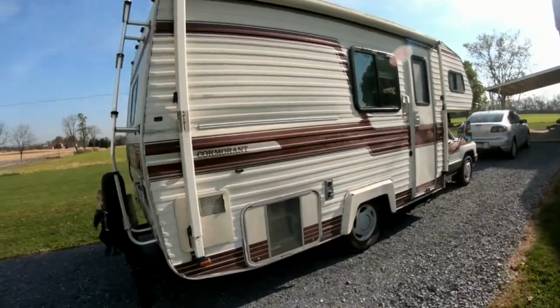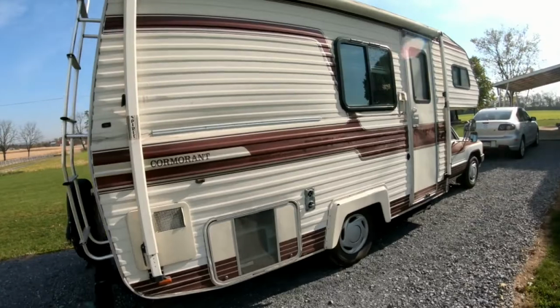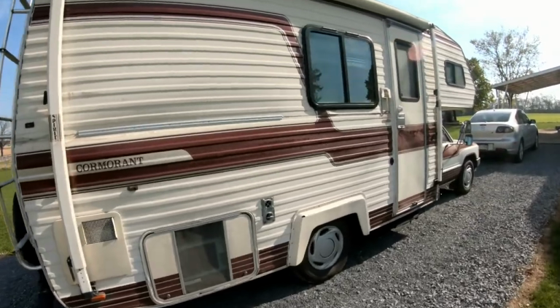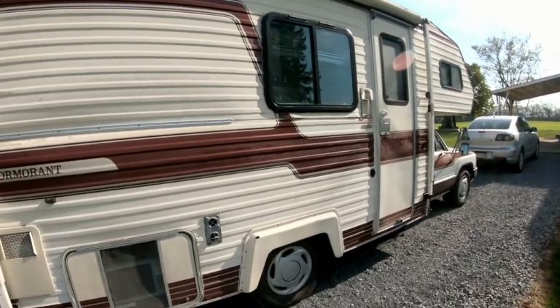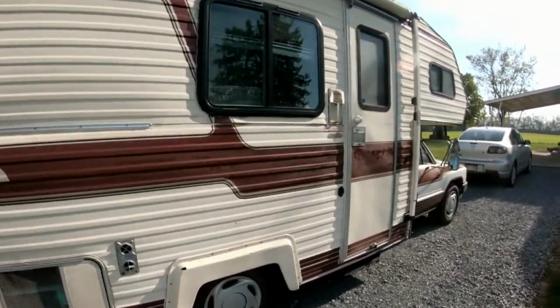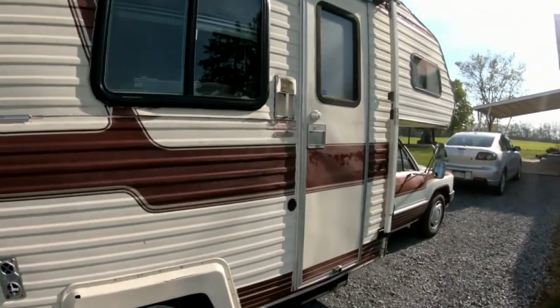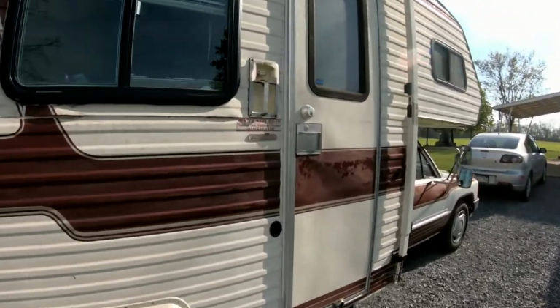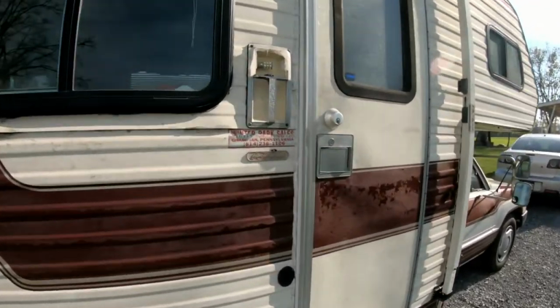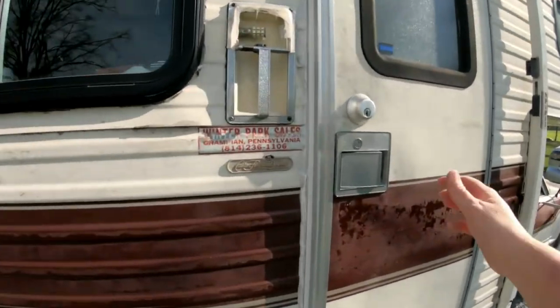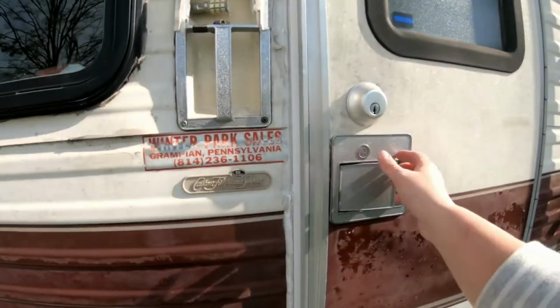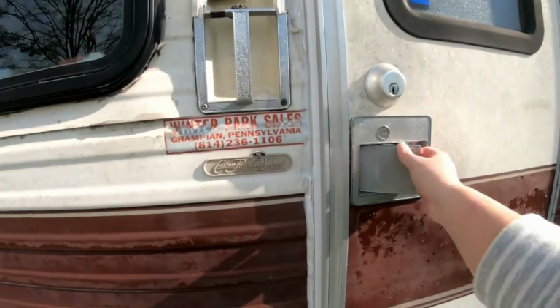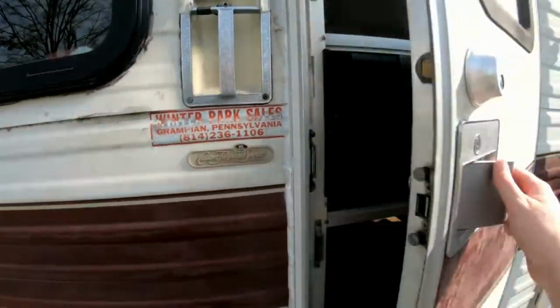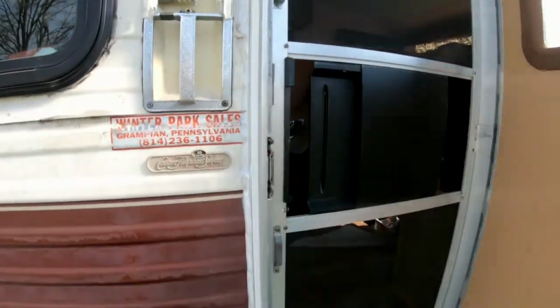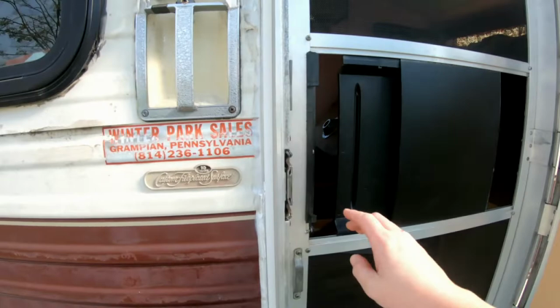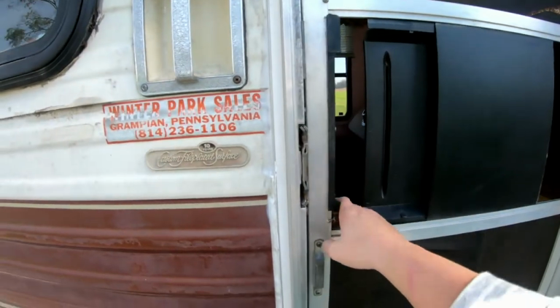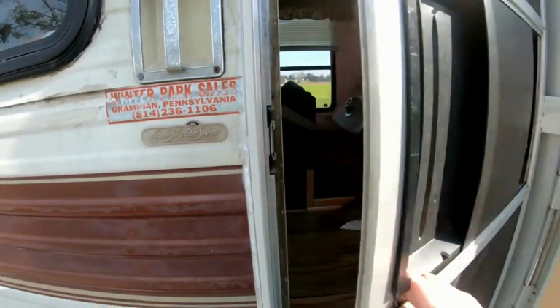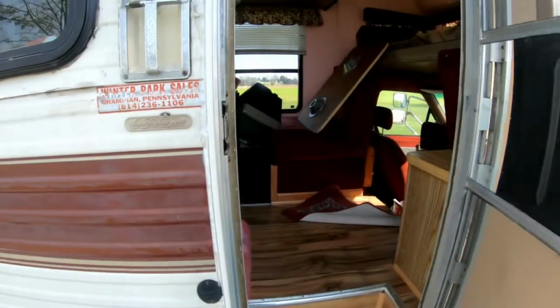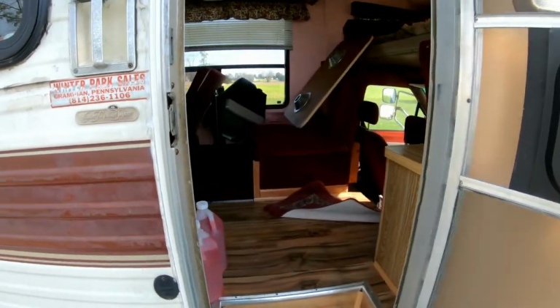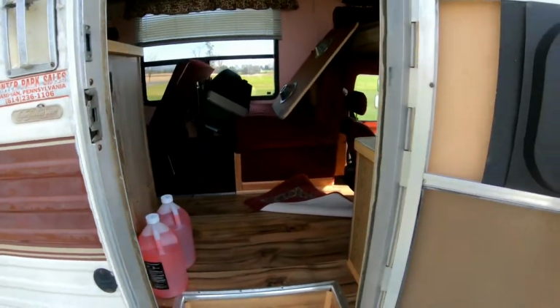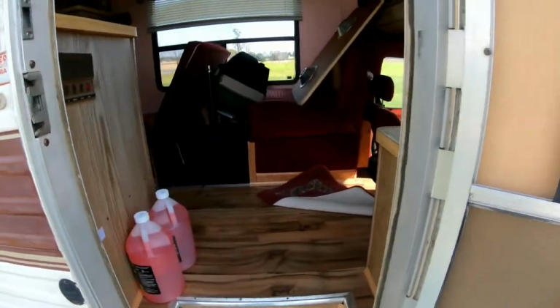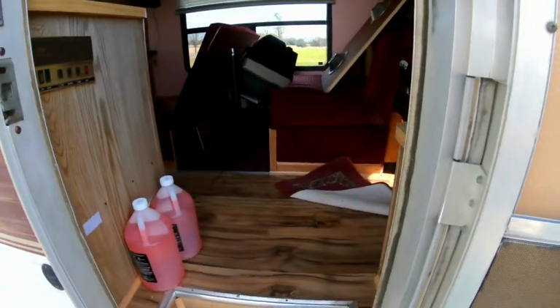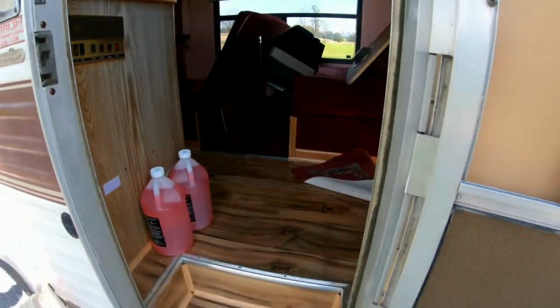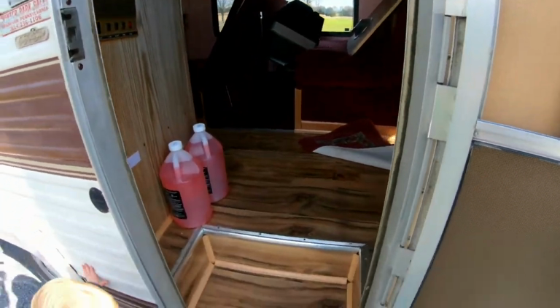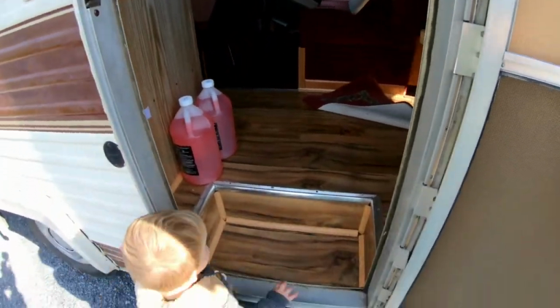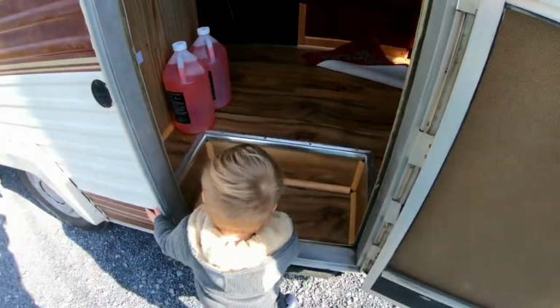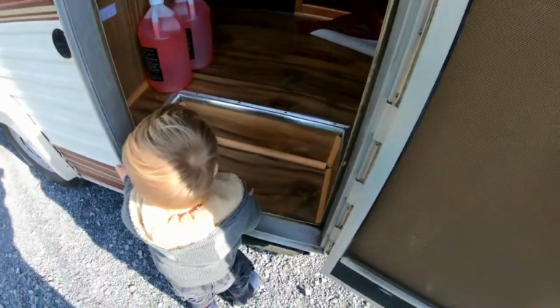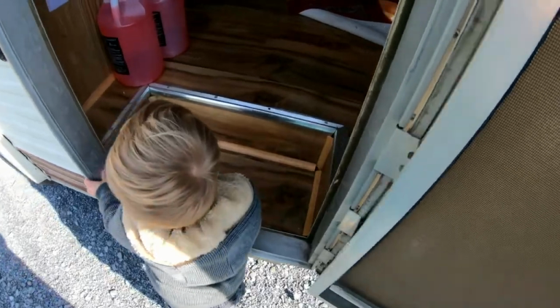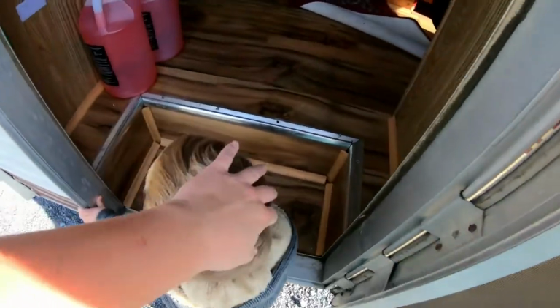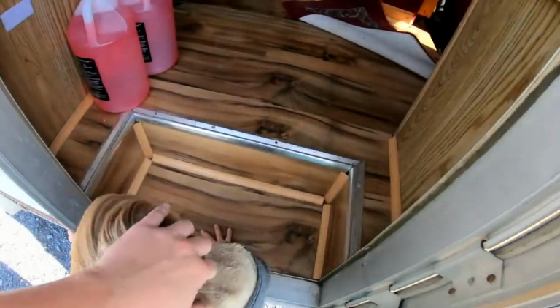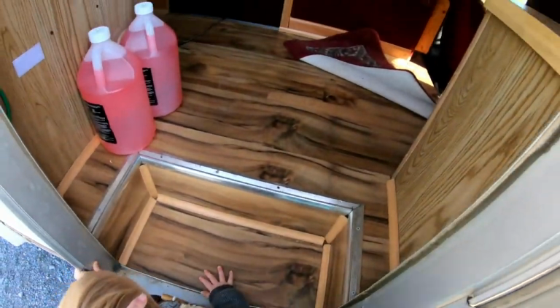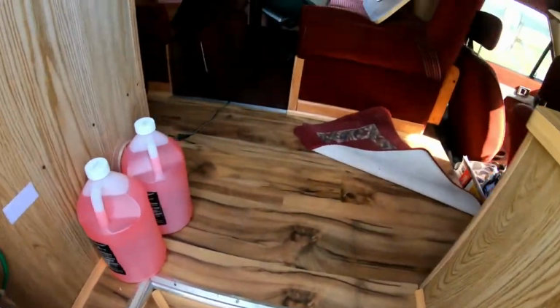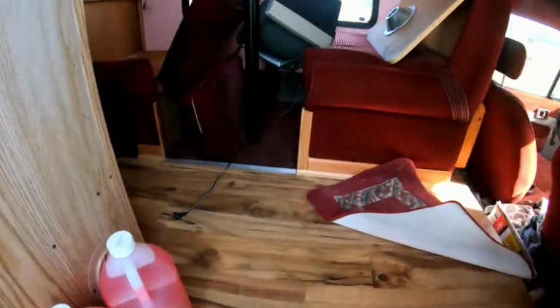But everything works. As far as inside, as far as we know, it's supposed to work. So let me take you on a quick tour. We haven't done anything to it yet.